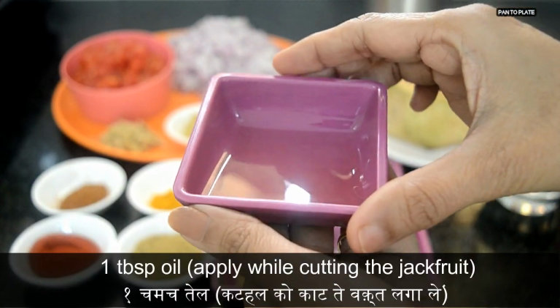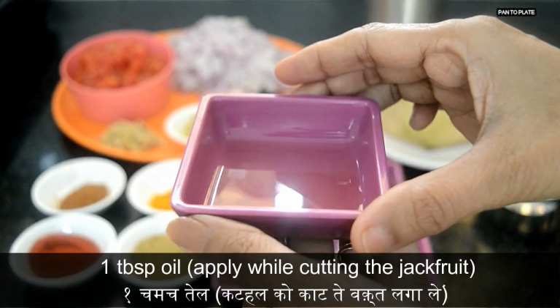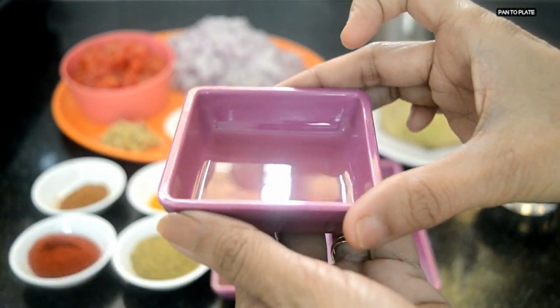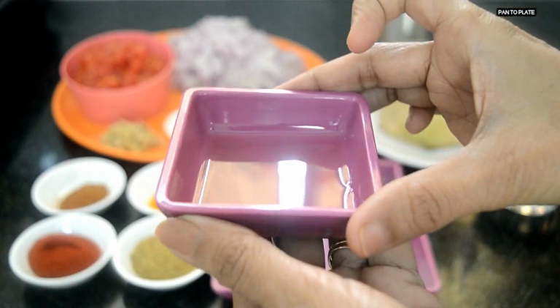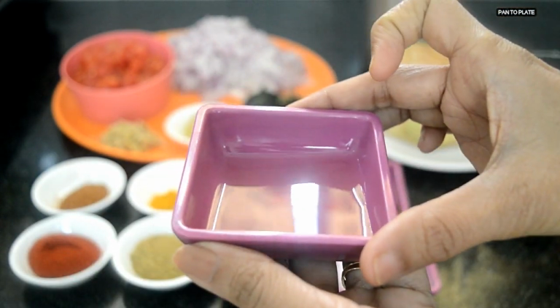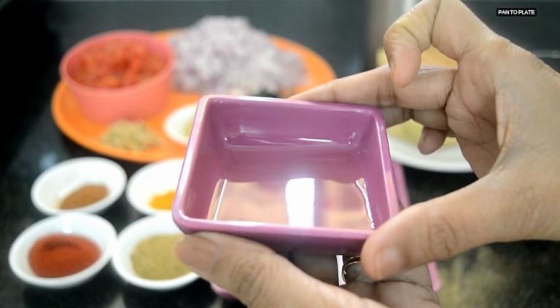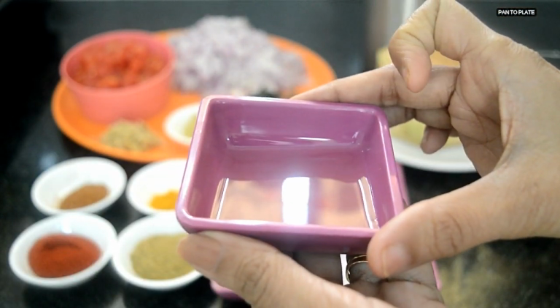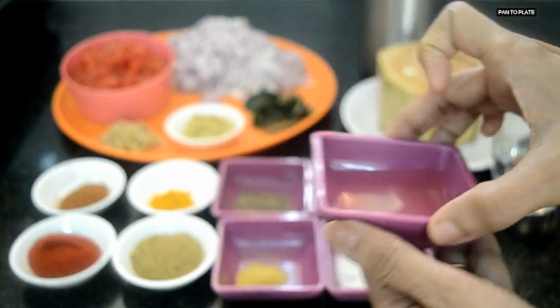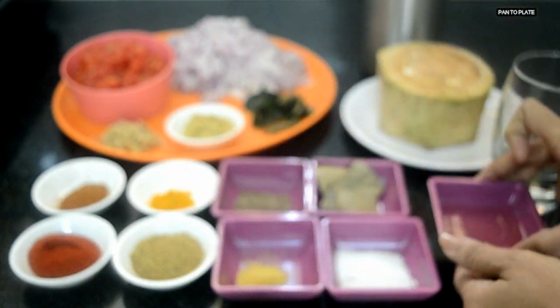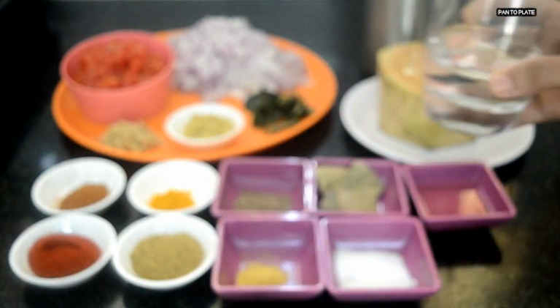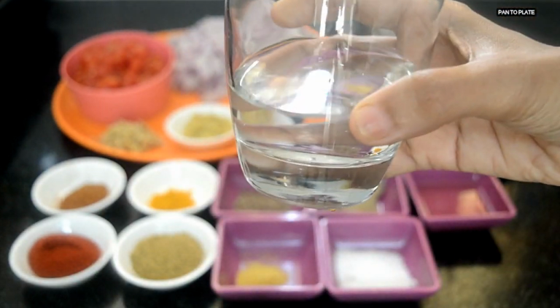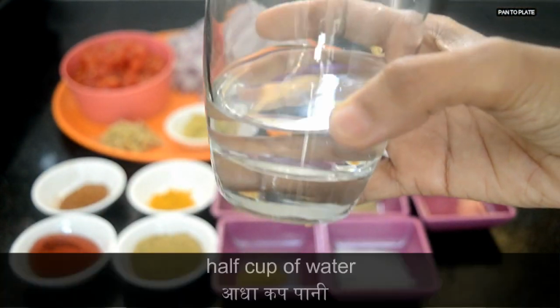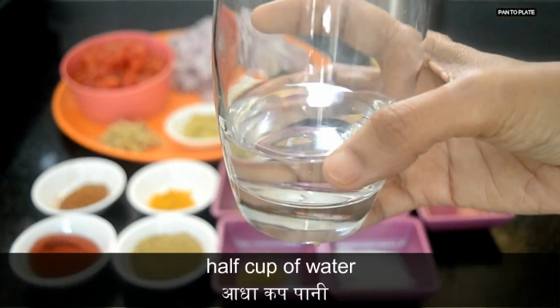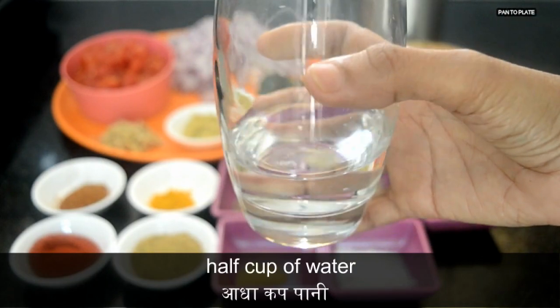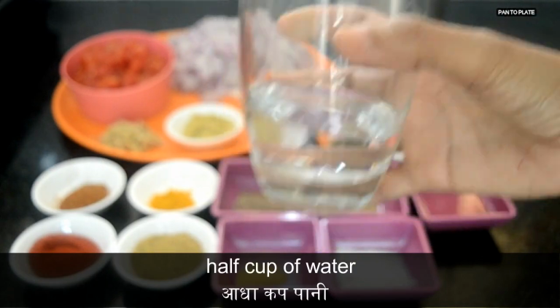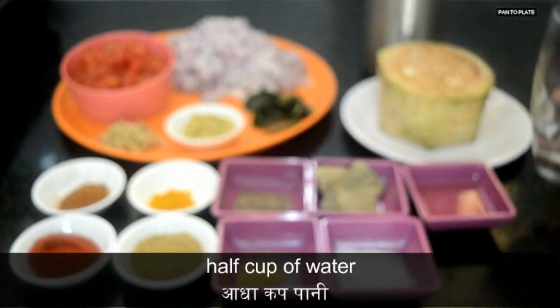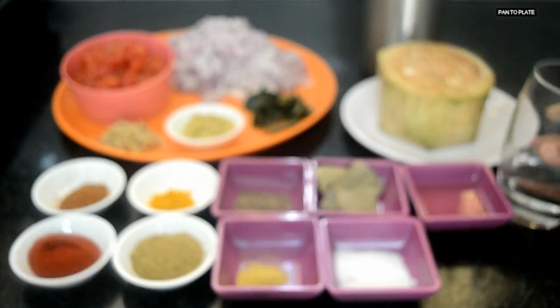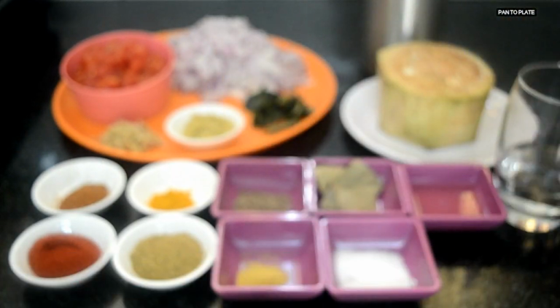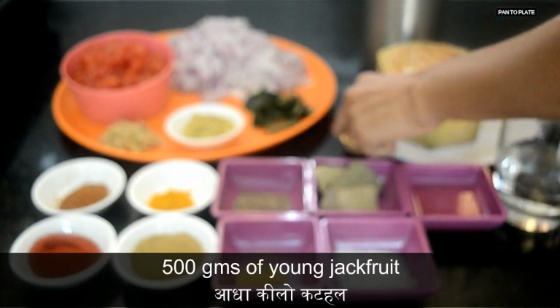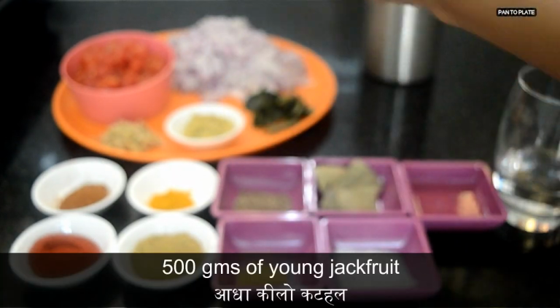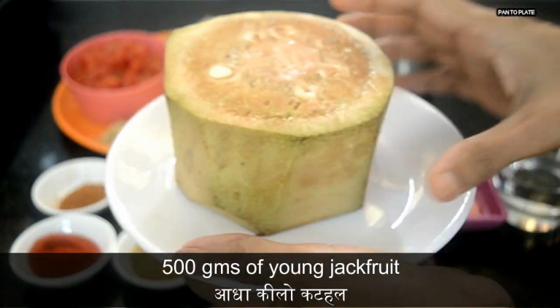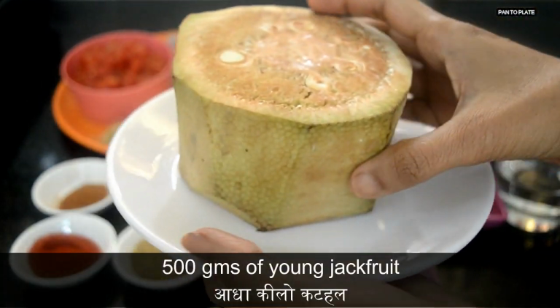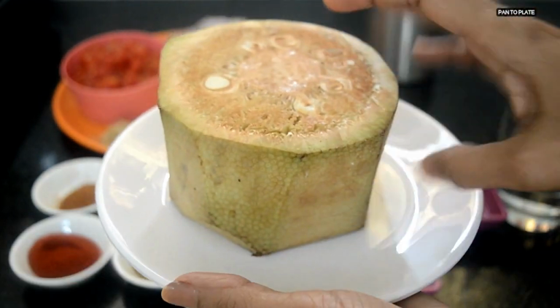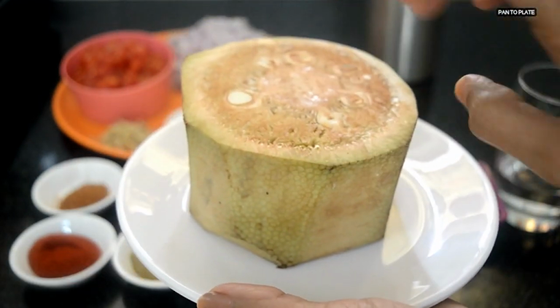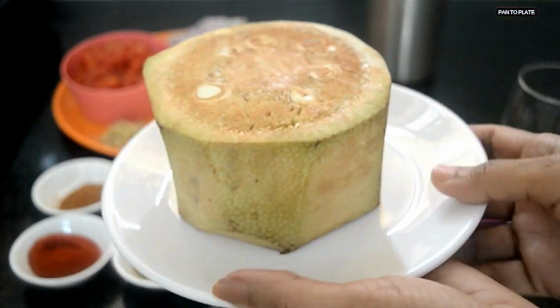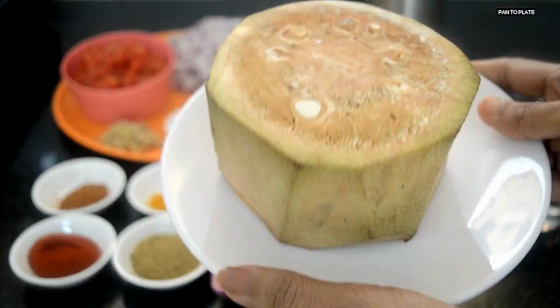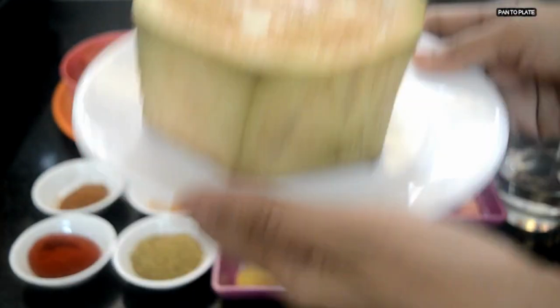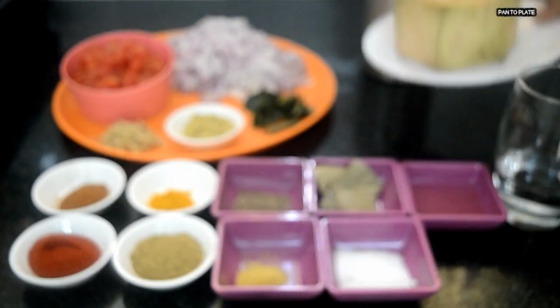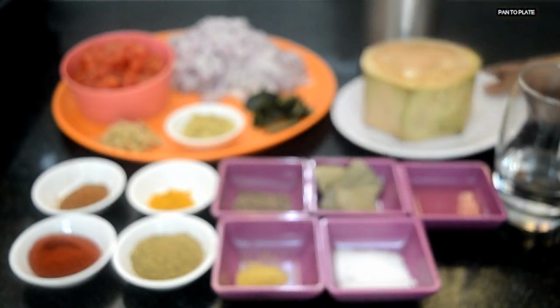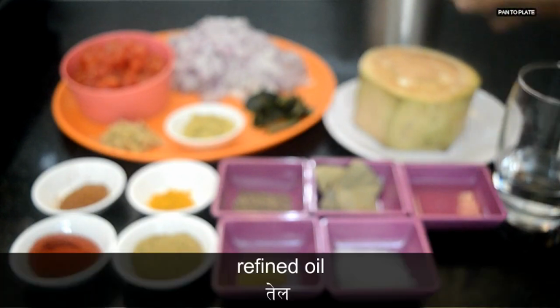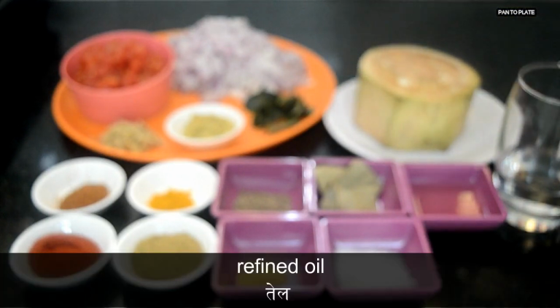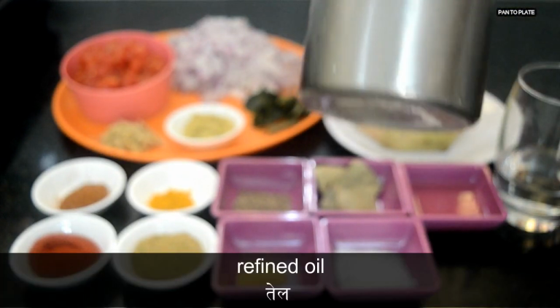This oil will be used during cutting the jackfruit. Half a cup of water, 500 grams of young jackfruit, and refined oil.